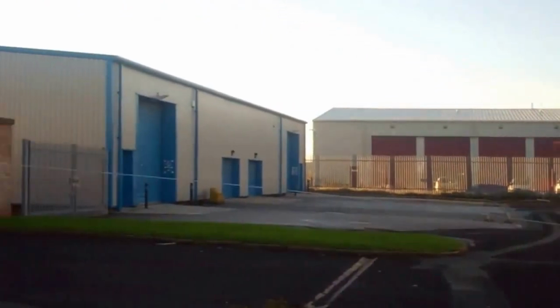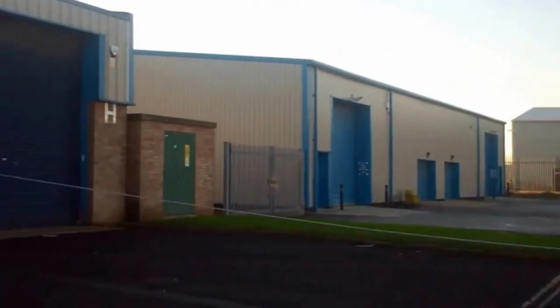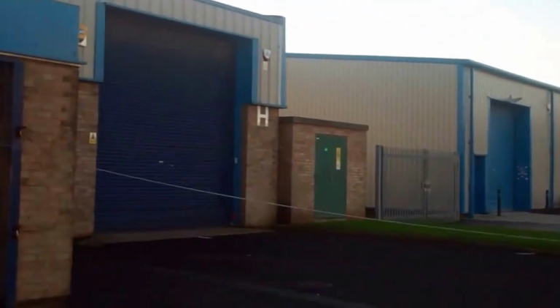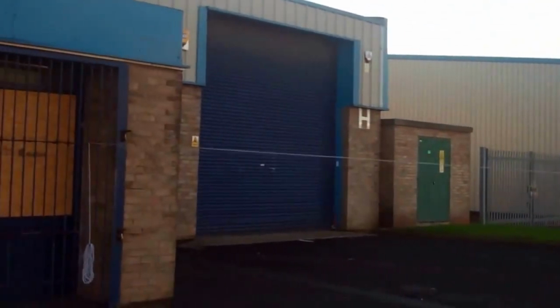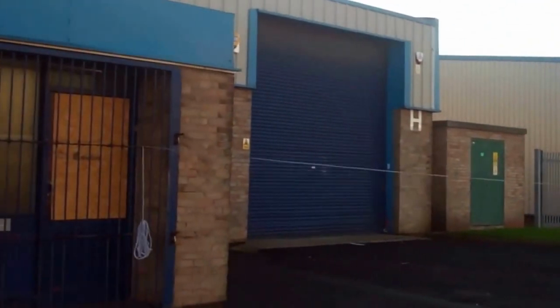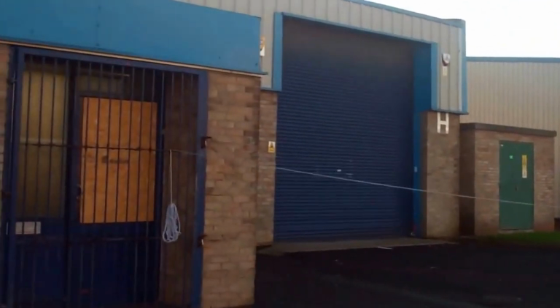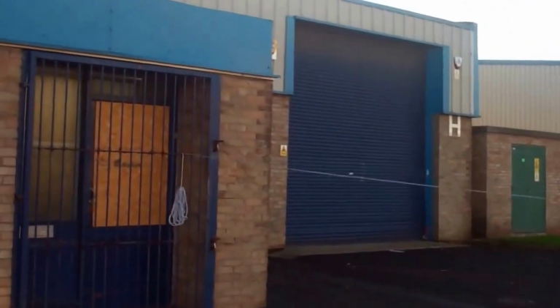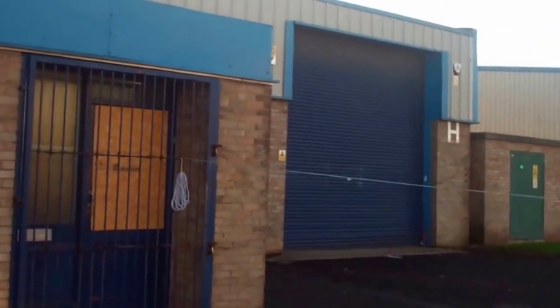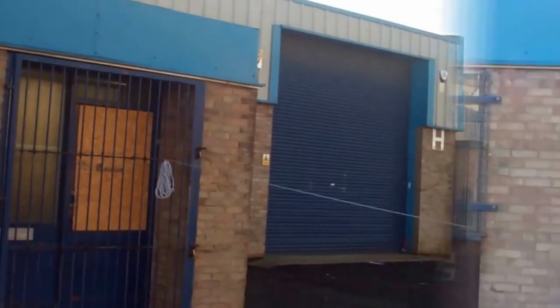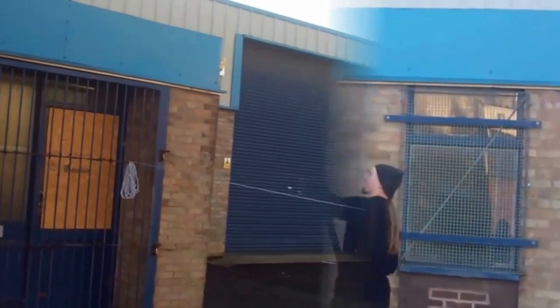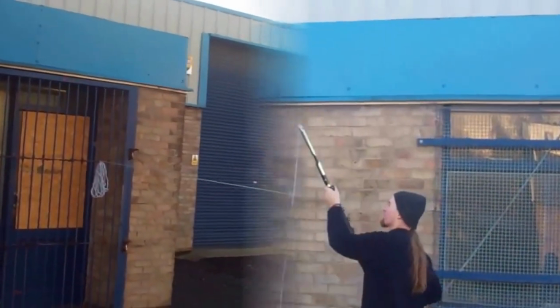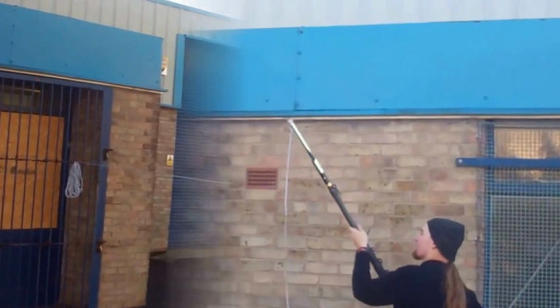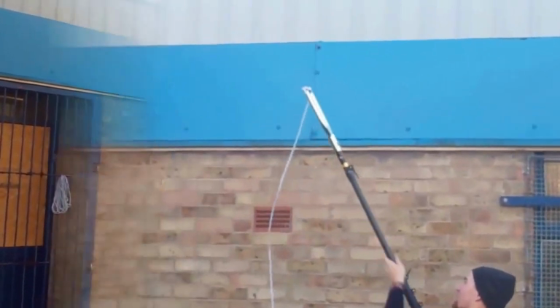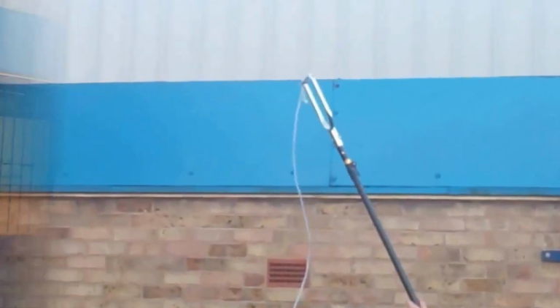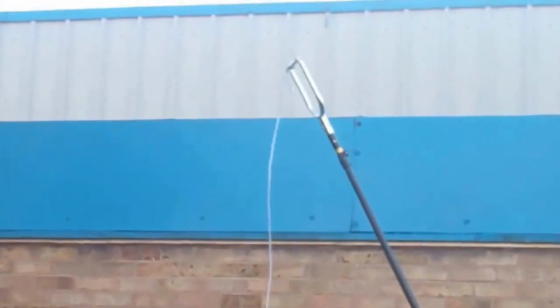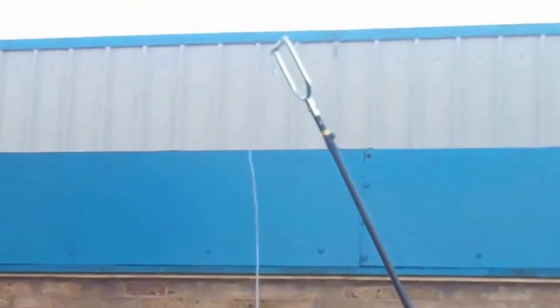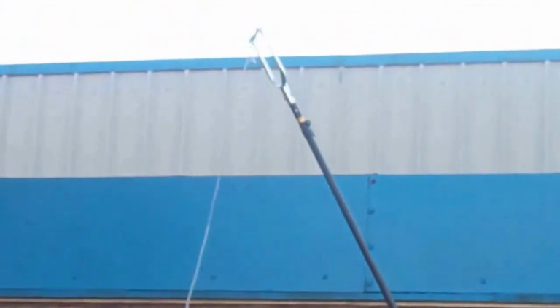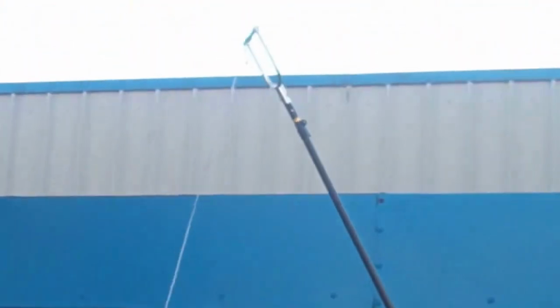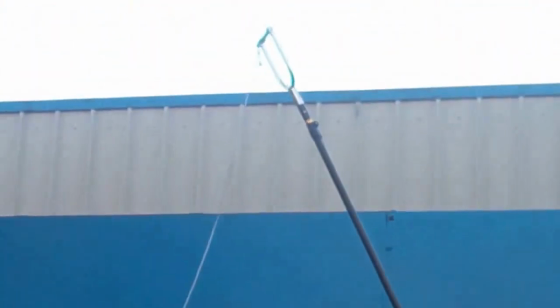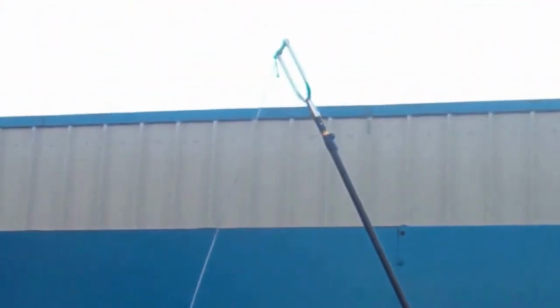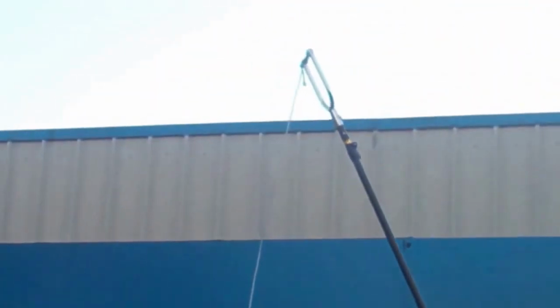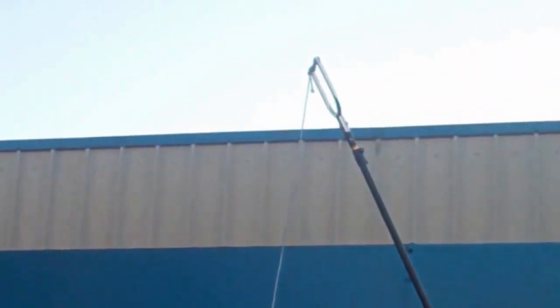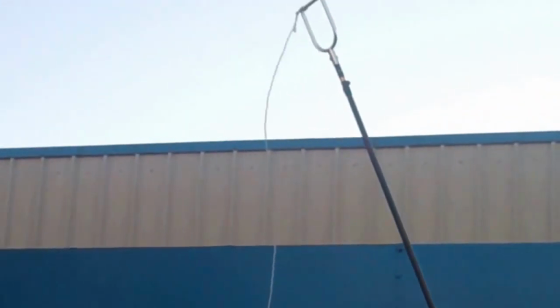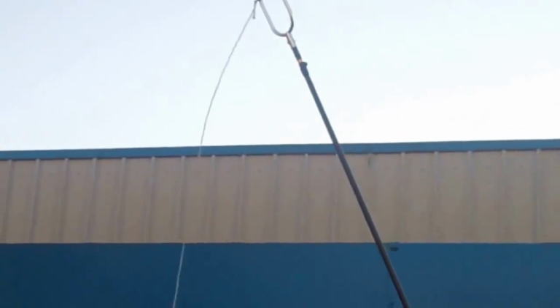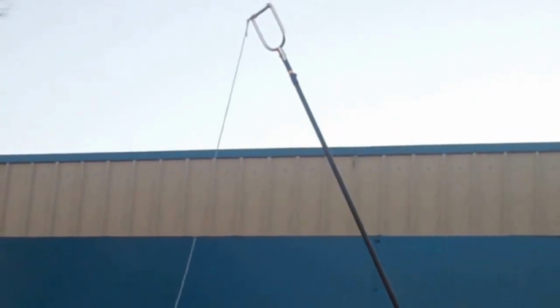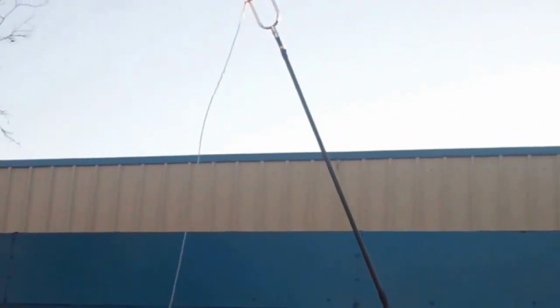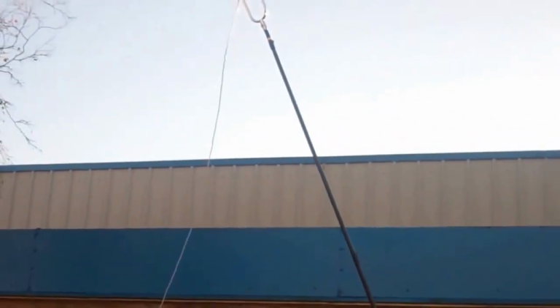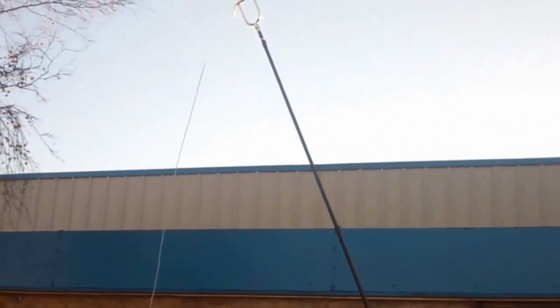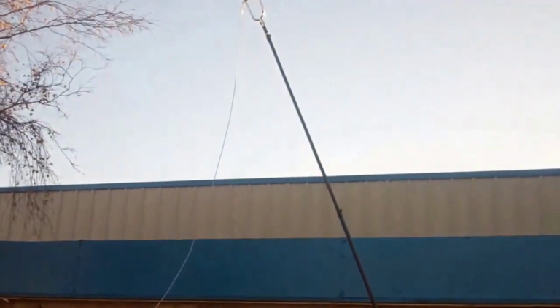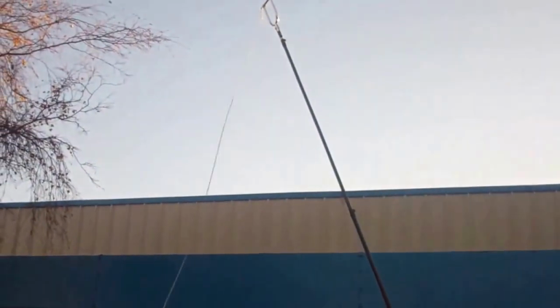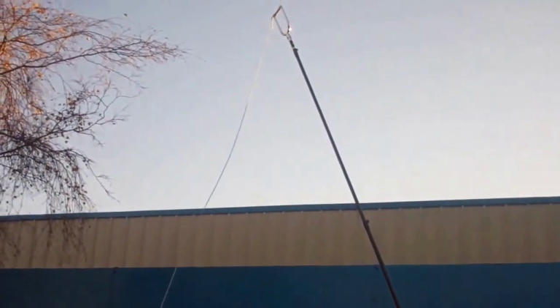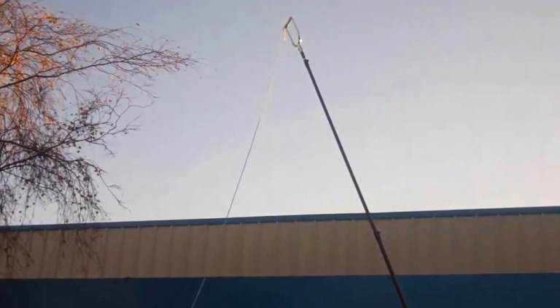And now we're going to show the attachments working more at height in a tree. We're going to demonstrate at about 5 metres high, and bear in mind that these poles can go up to 17 metres high or 17 metres across in water.